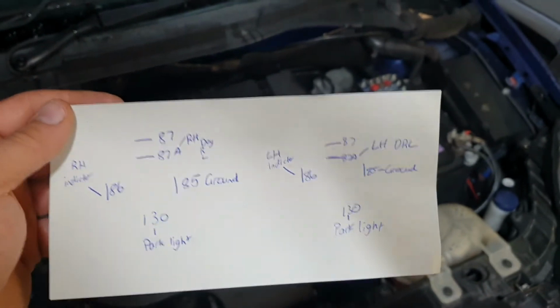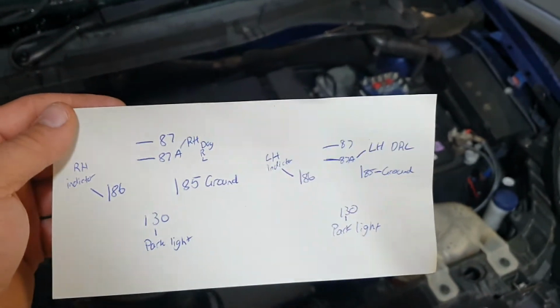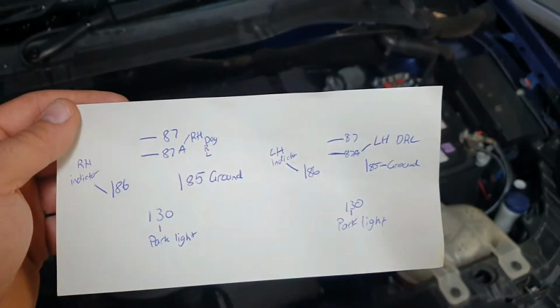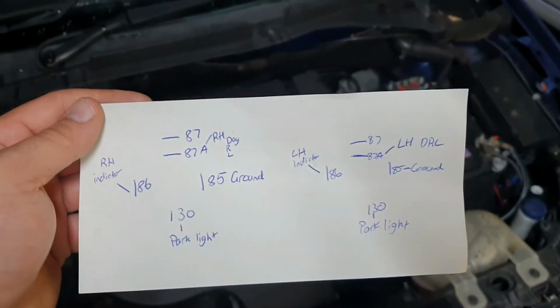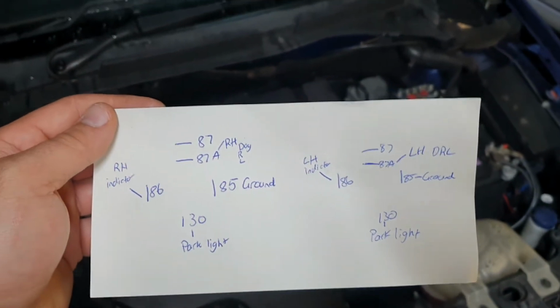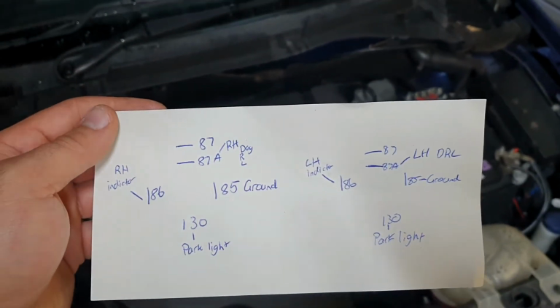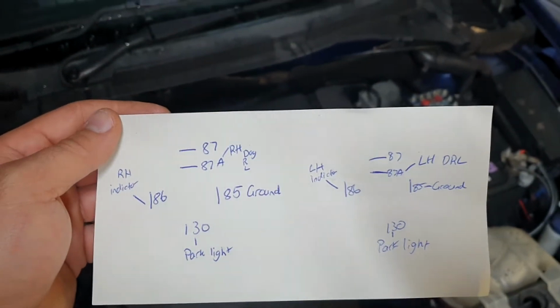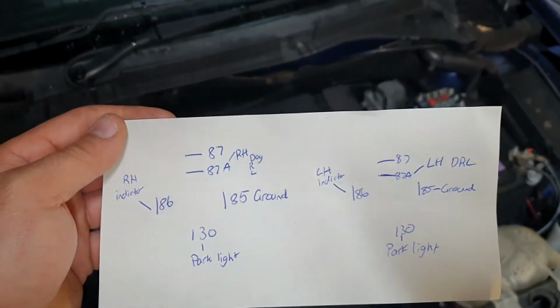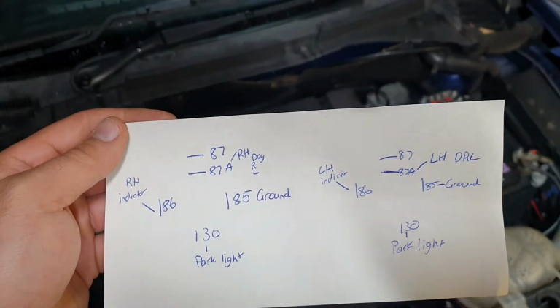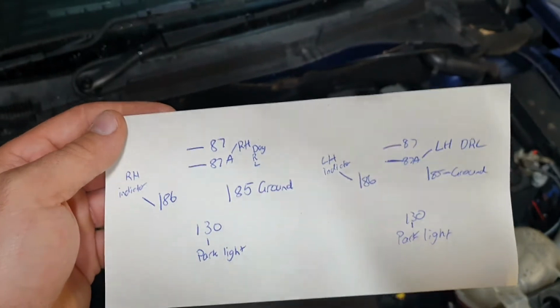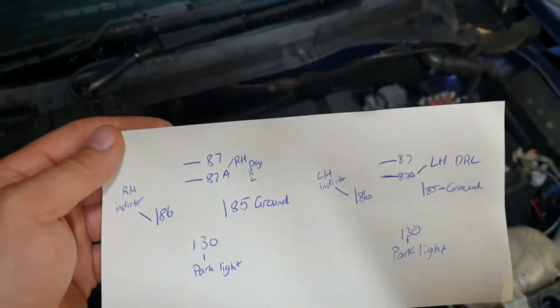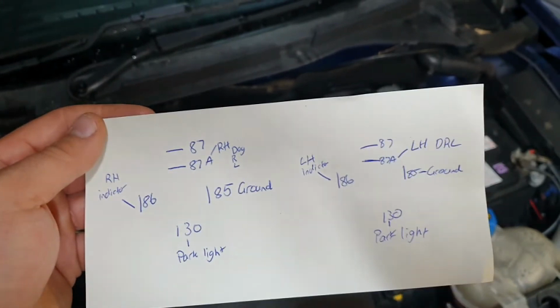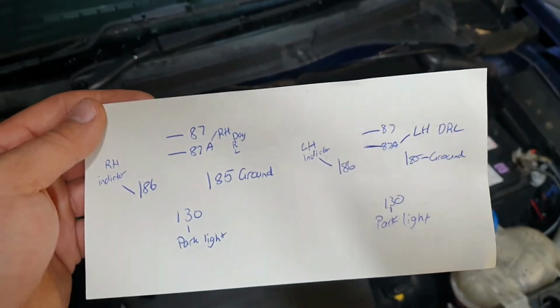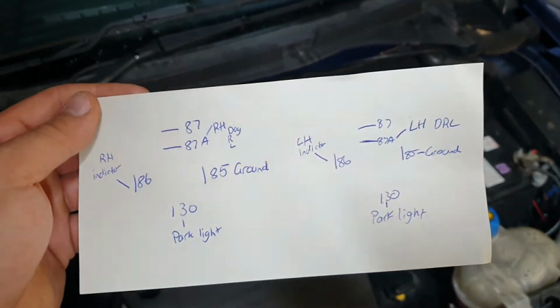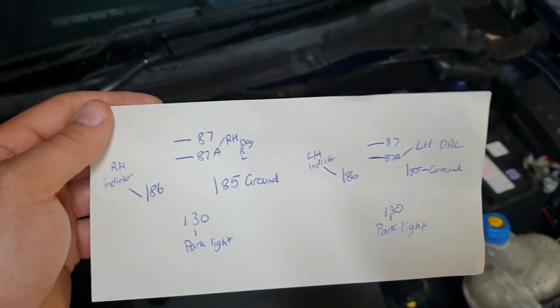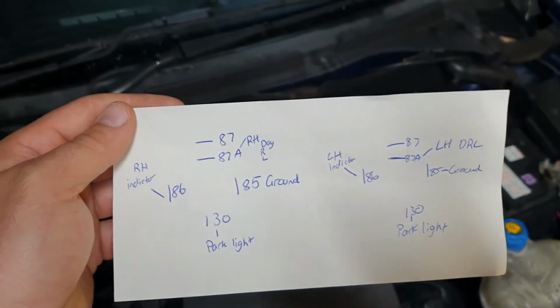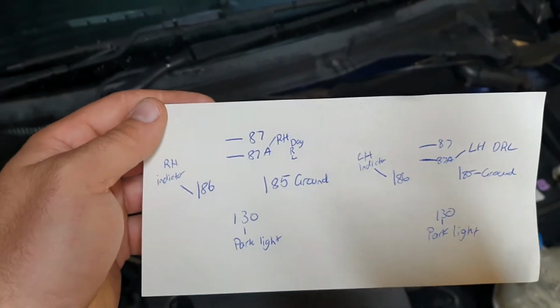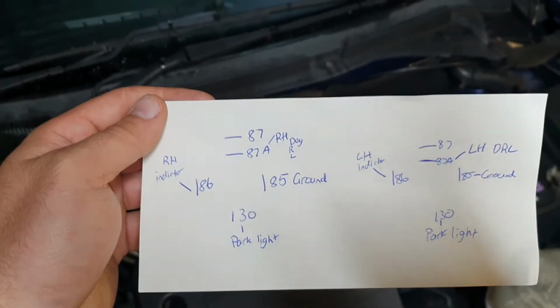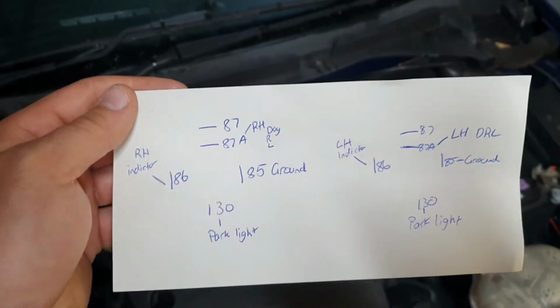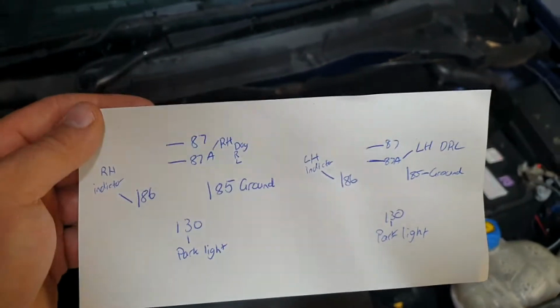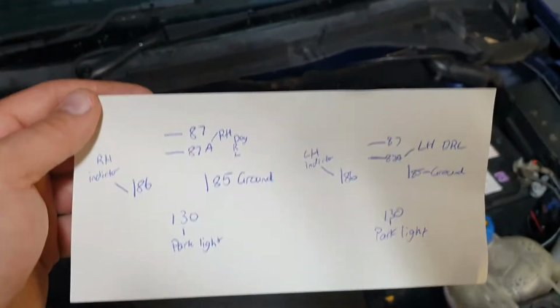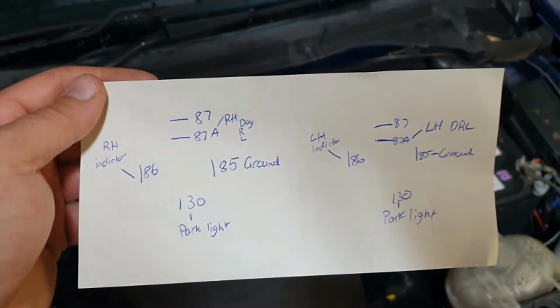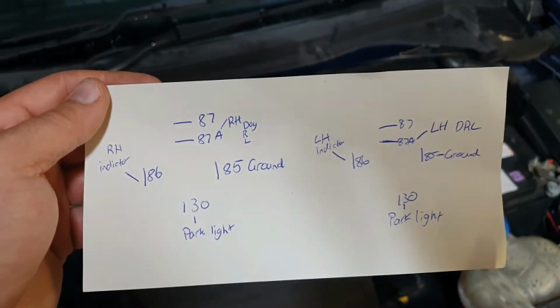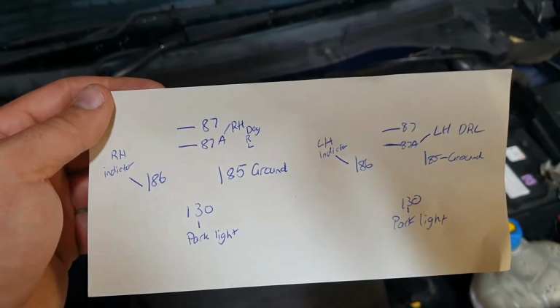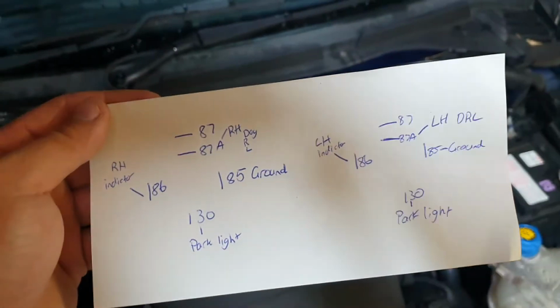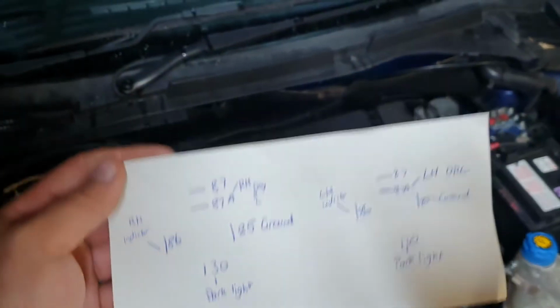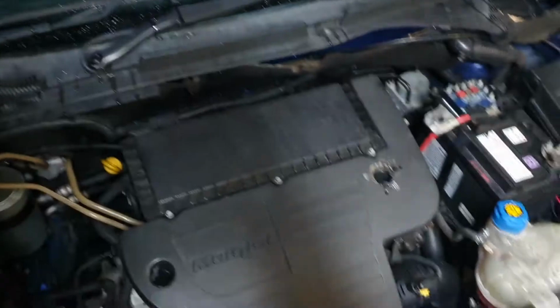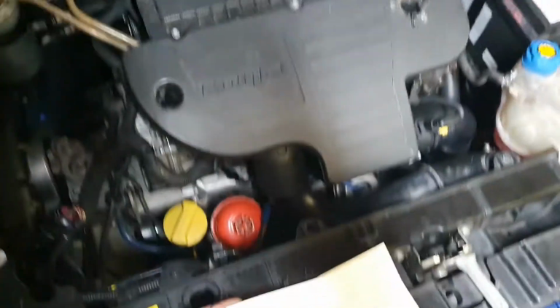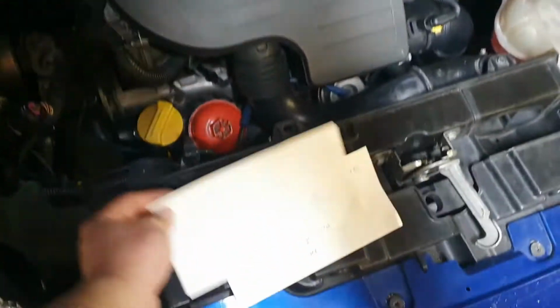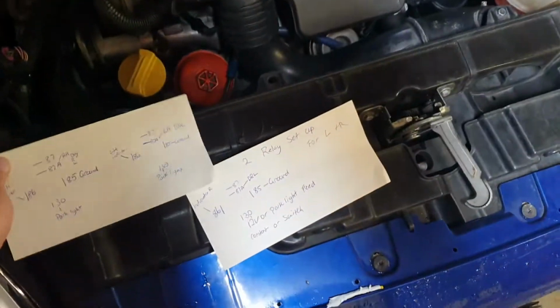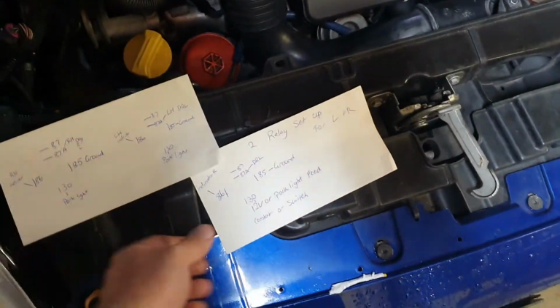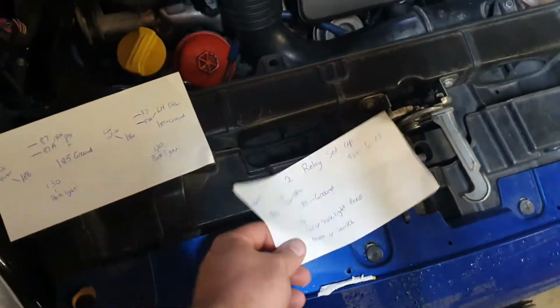So instead of keeping the power there and having to fight the existing 12 volt, it will drop the 12 volt out, let it indicate, and then let the power come back on — and it's going to let you constantly indicate if you come into this problem.